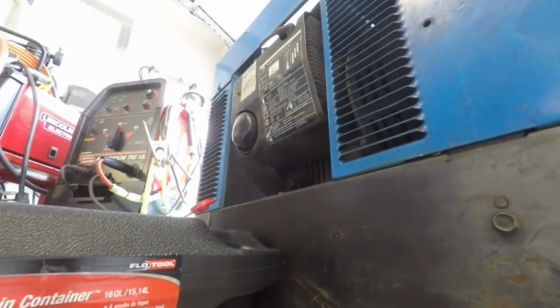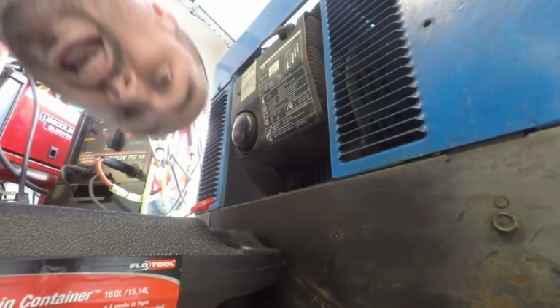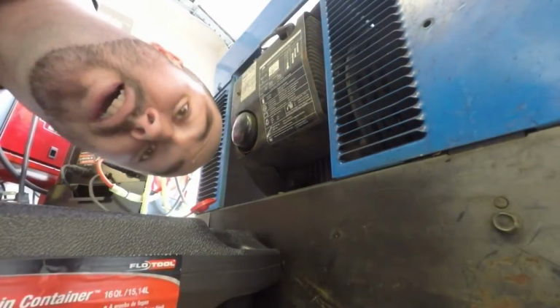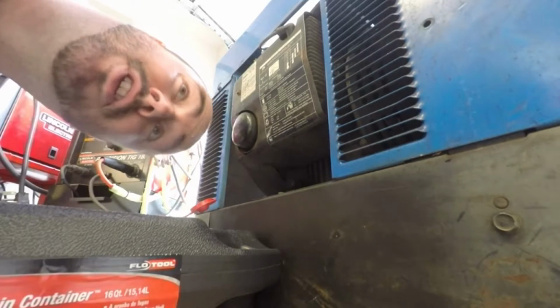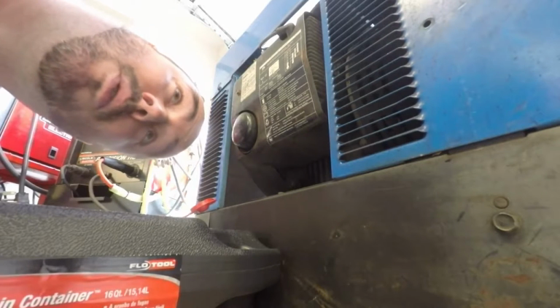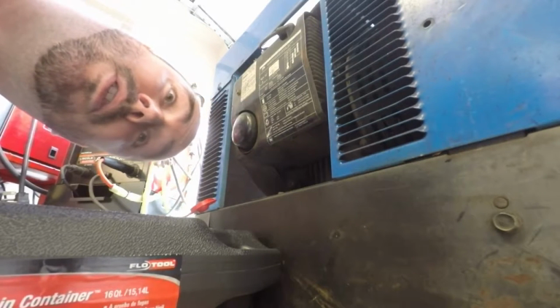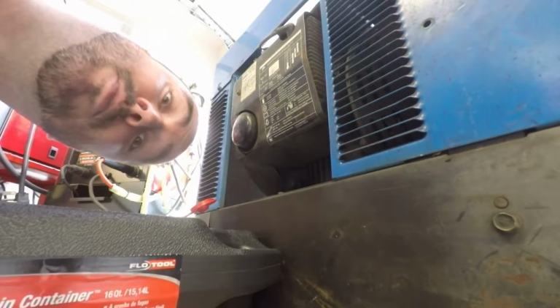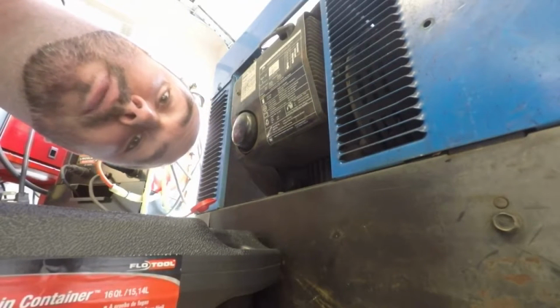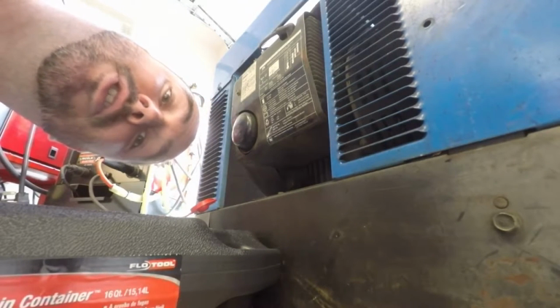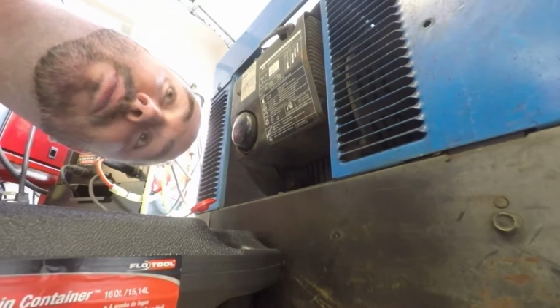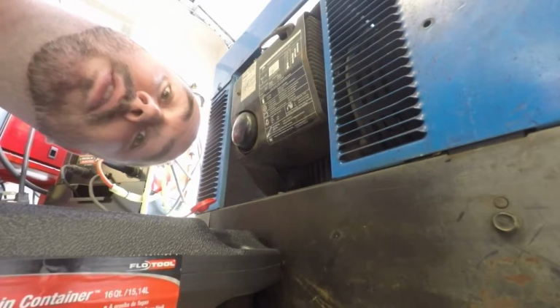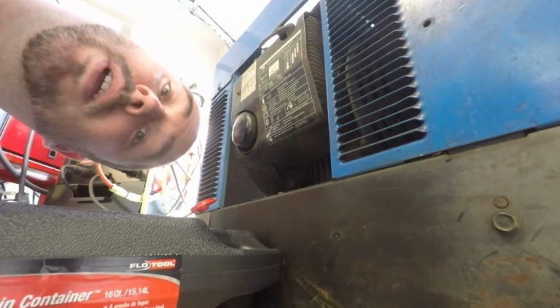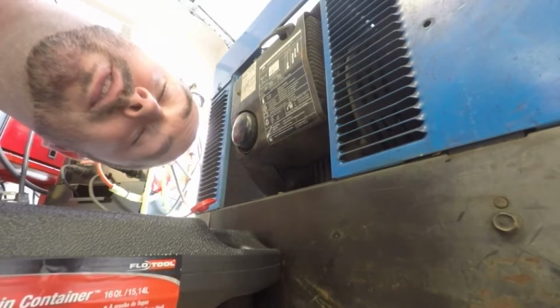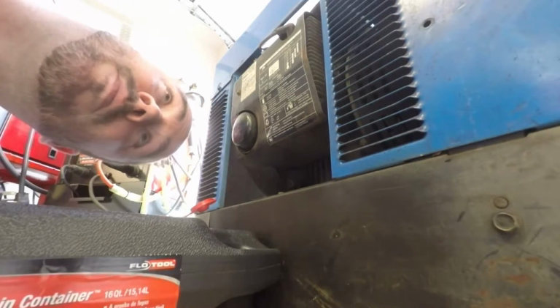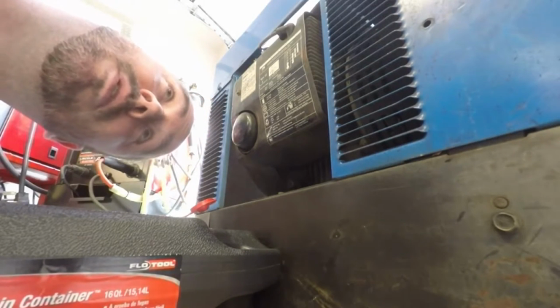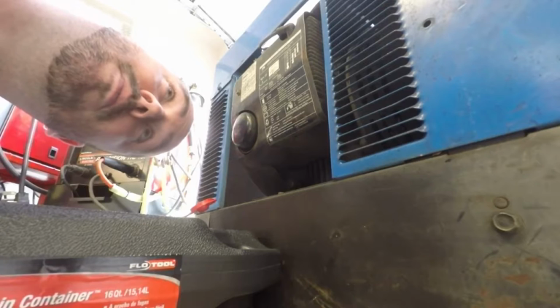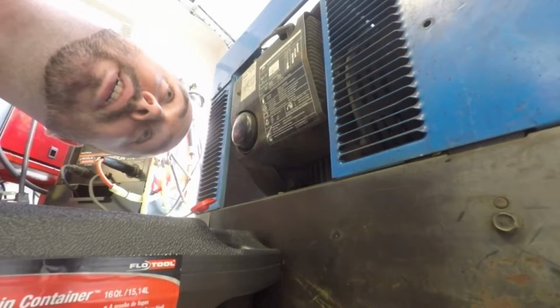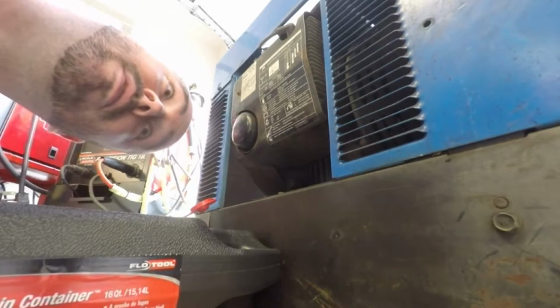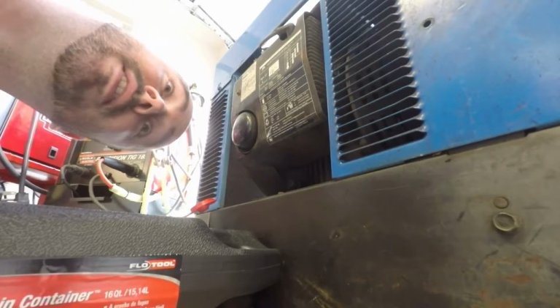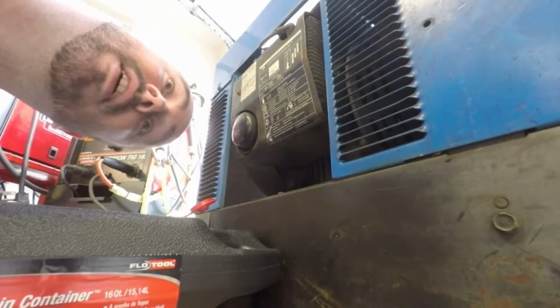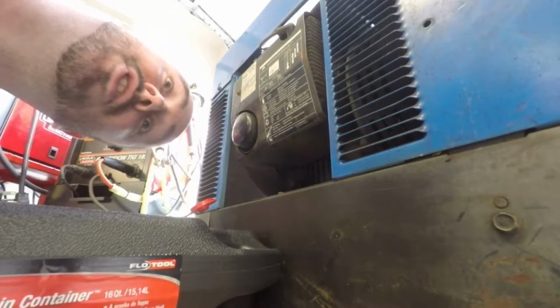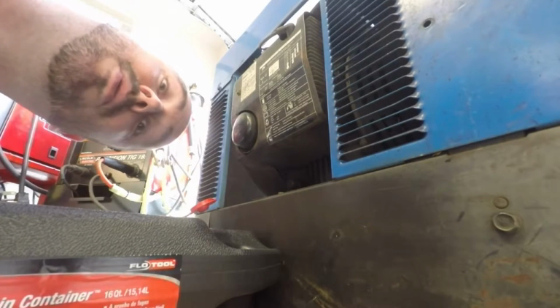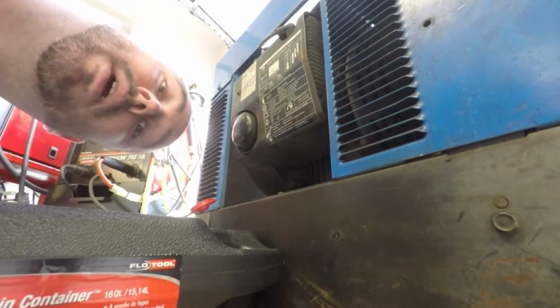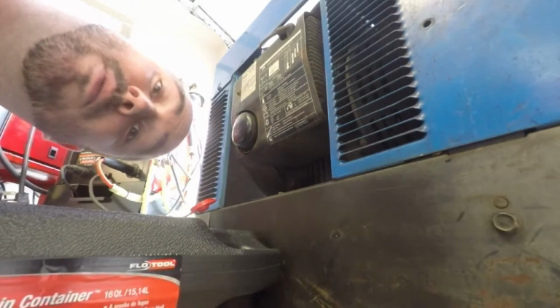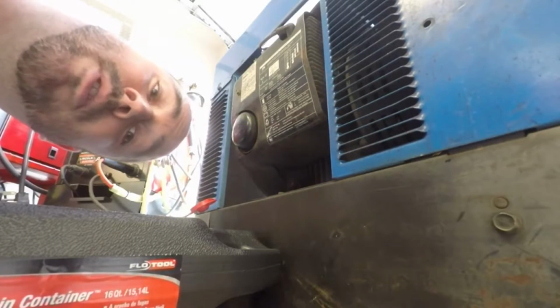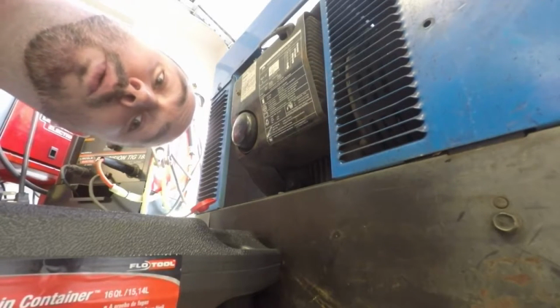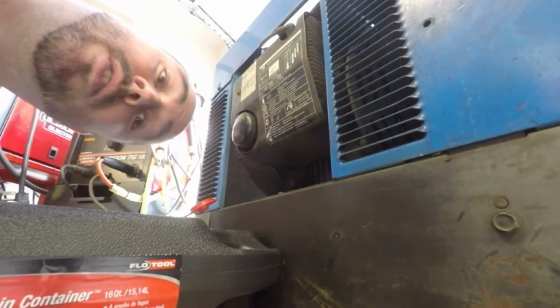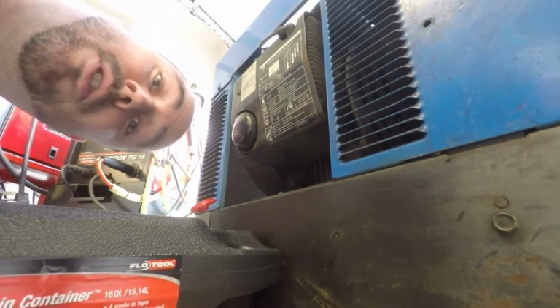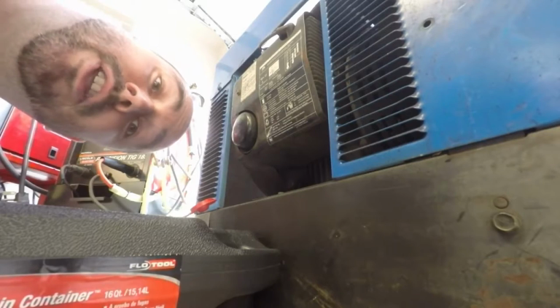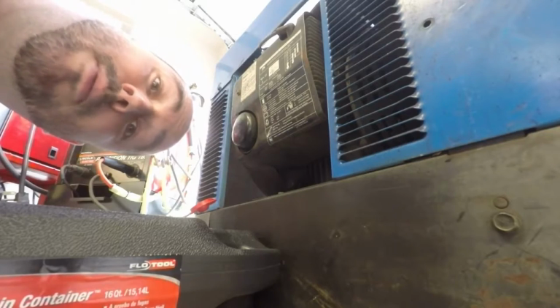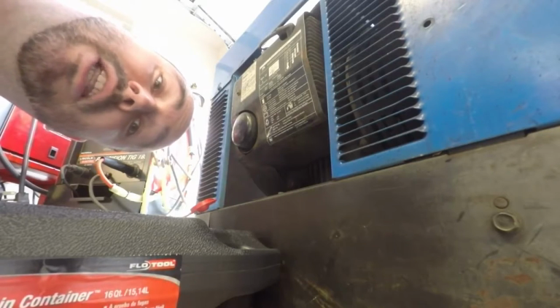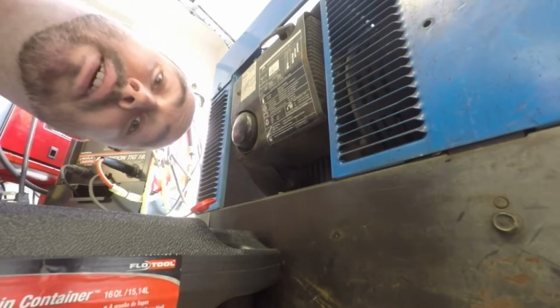Now, I've never changed oil on this machine because I just bought it two weeks ago. But if it's anything like changing oil in a riding lawnmower, one thing's for sure — it's probably going to be messy.